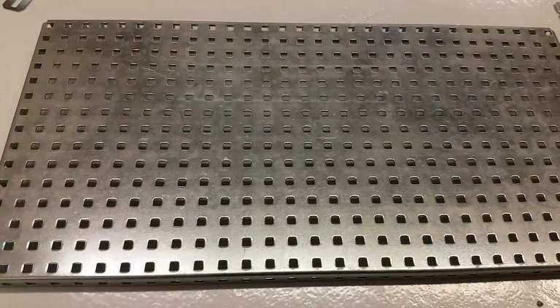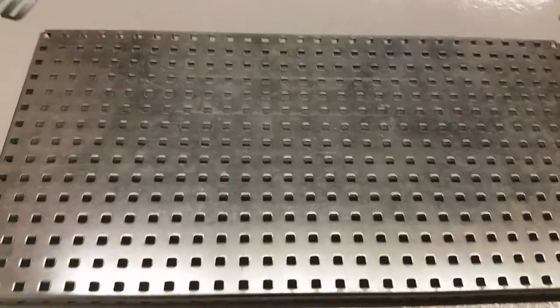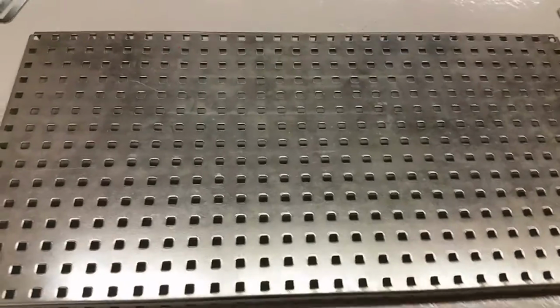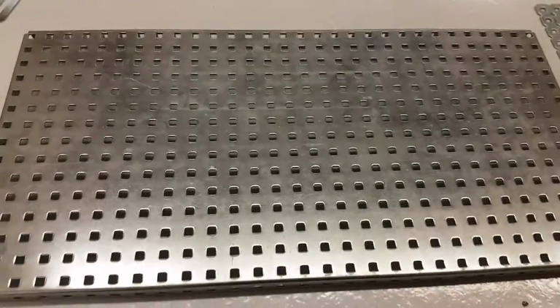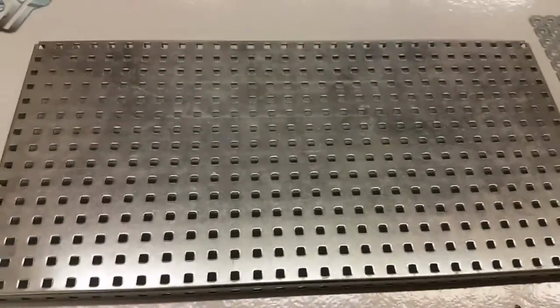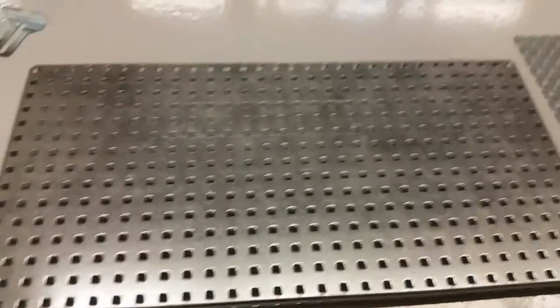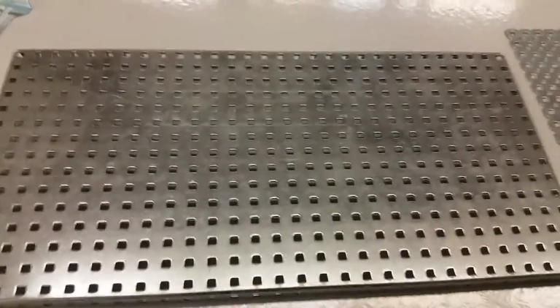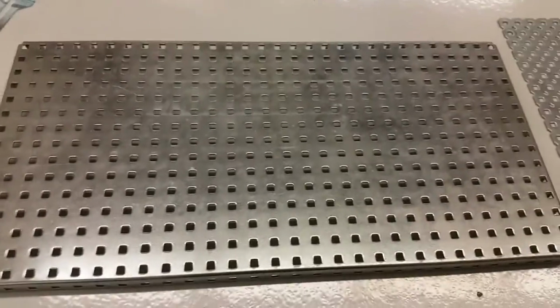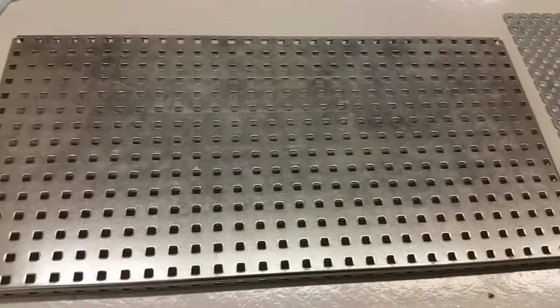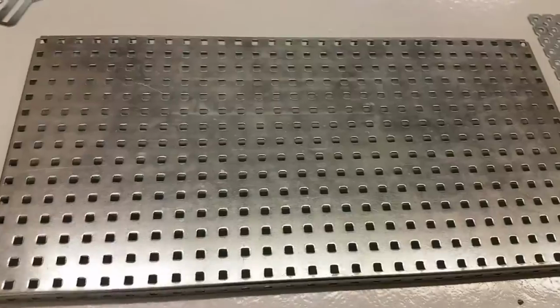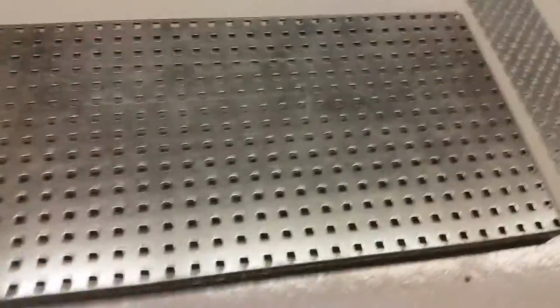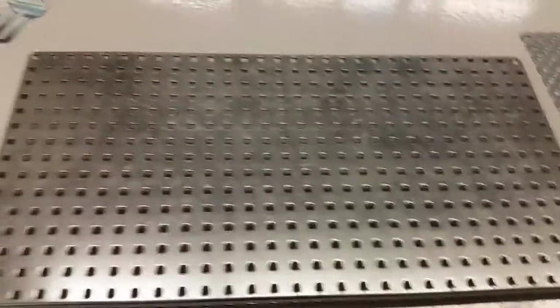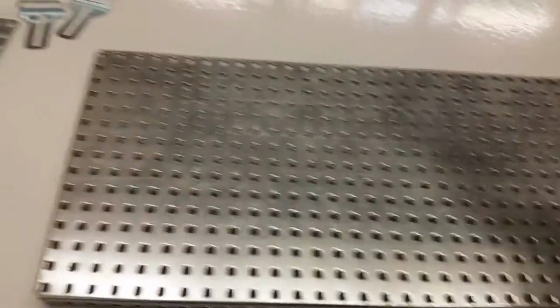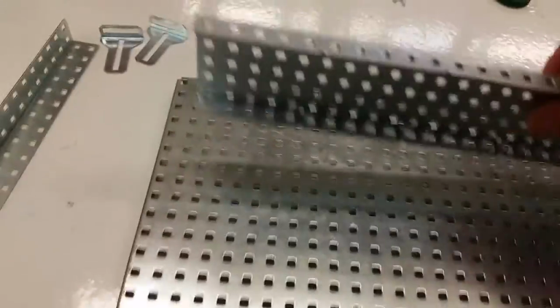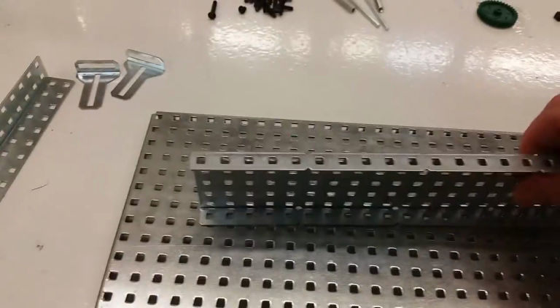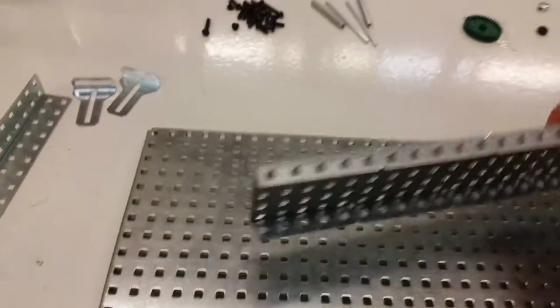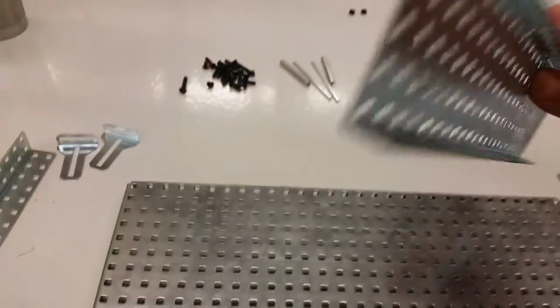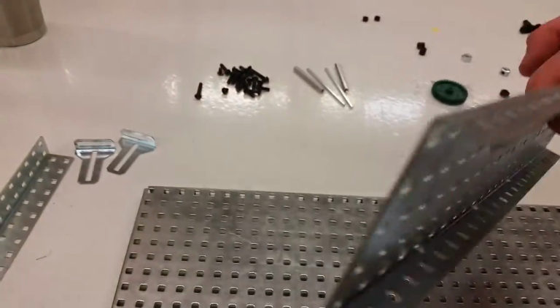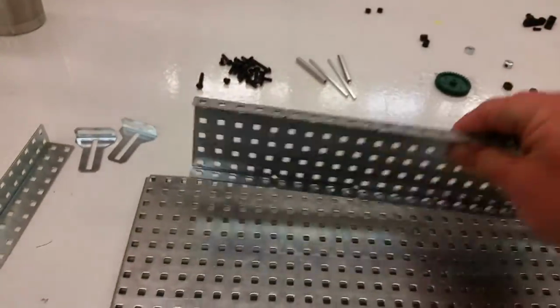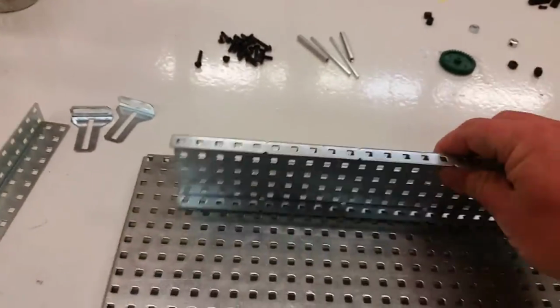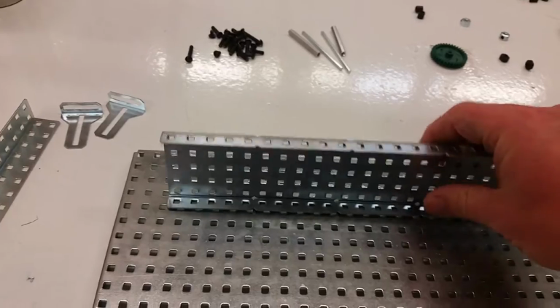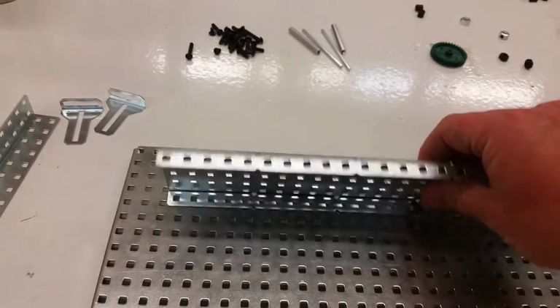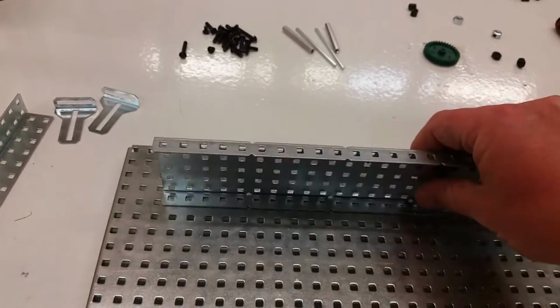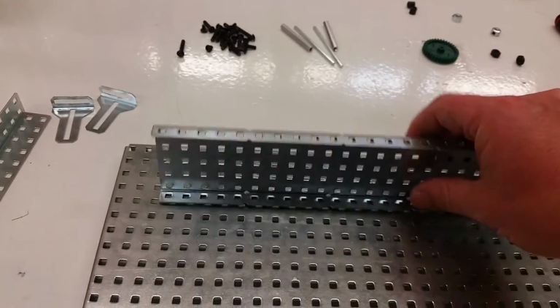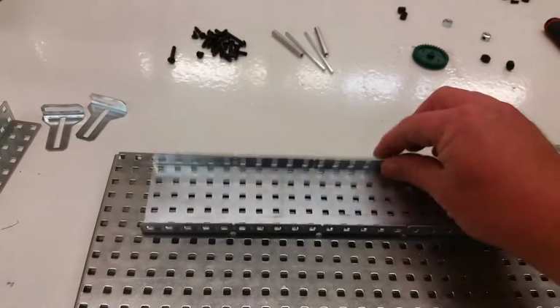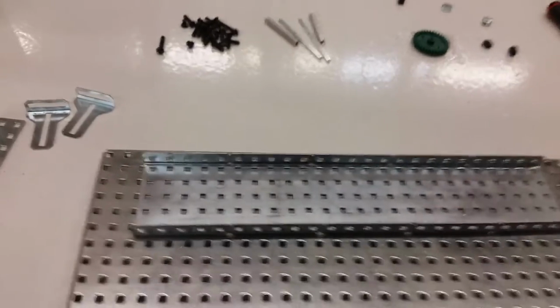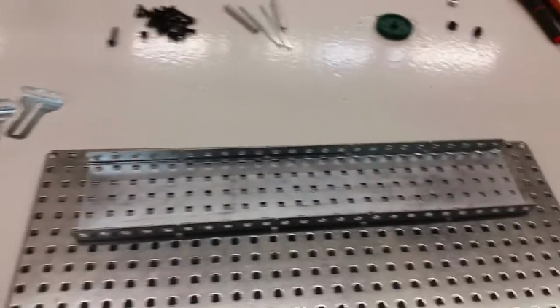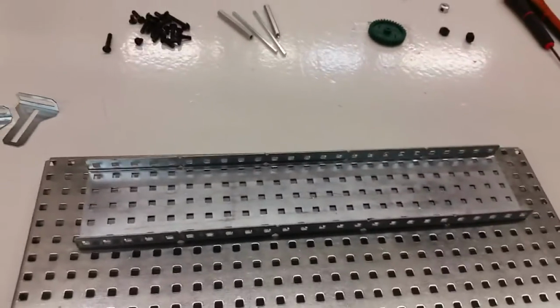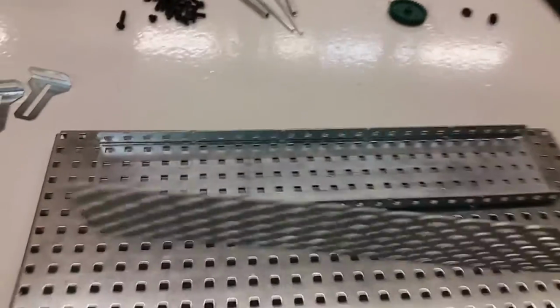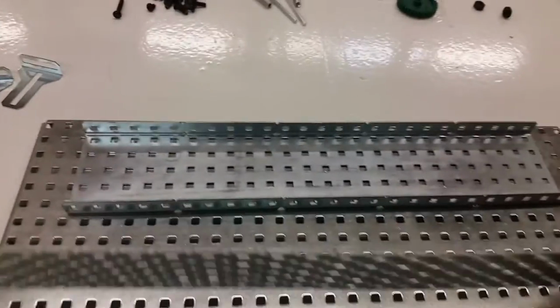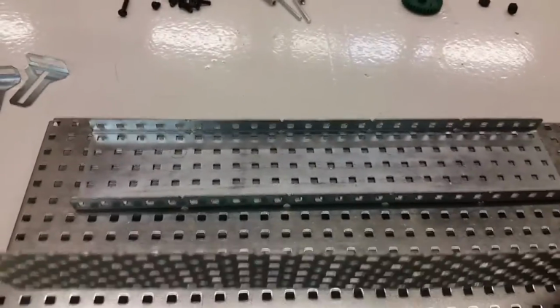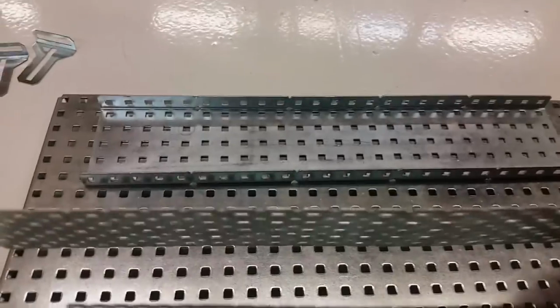So let's get started right here. These are some of the pieces you're going to need: a base plate, one of these large channels — looks like this, wants to fall over probably — and then one of the thin pieces I talked about, like this.